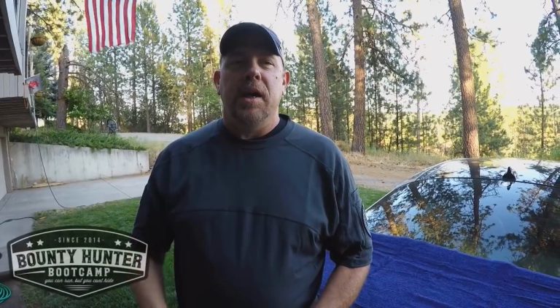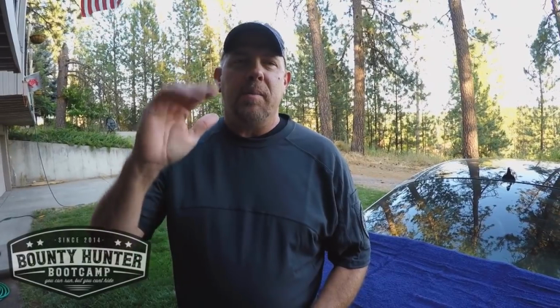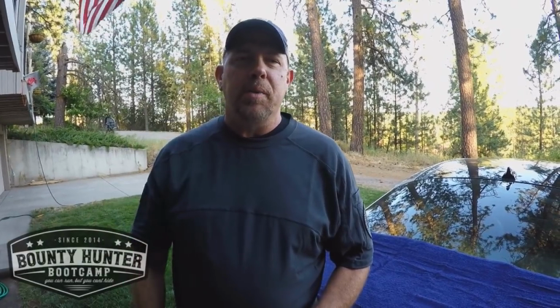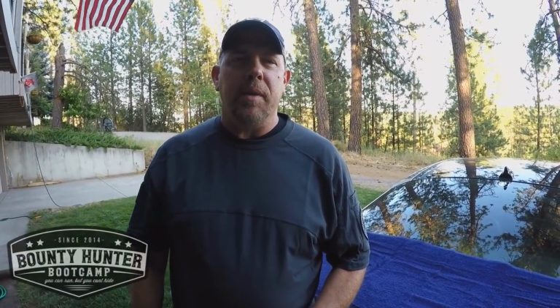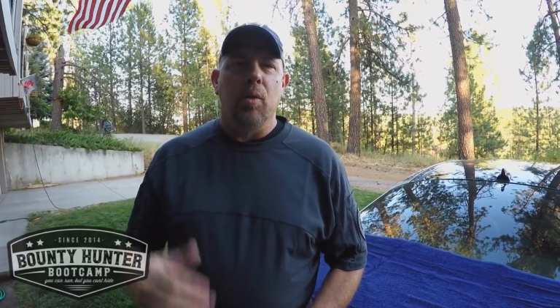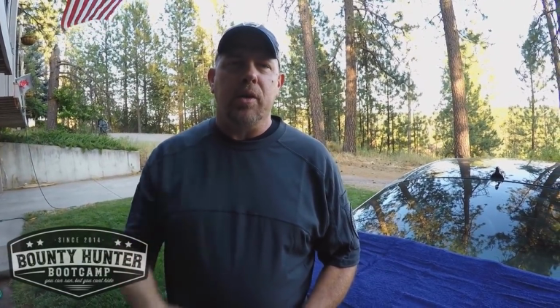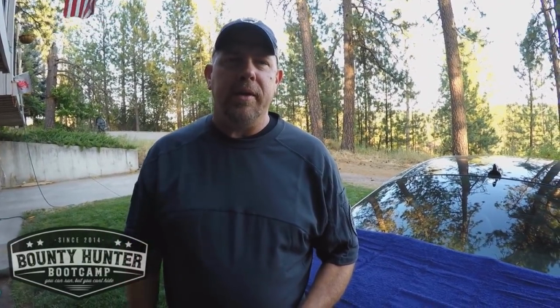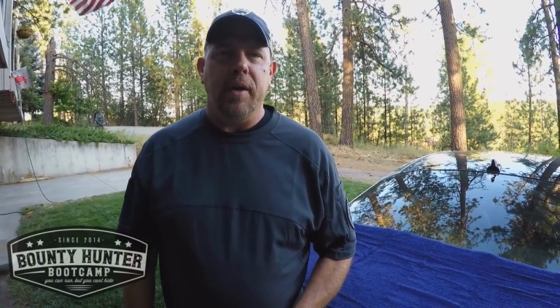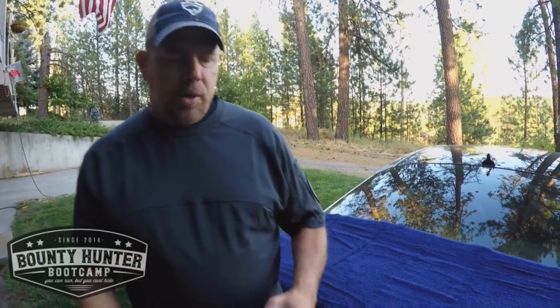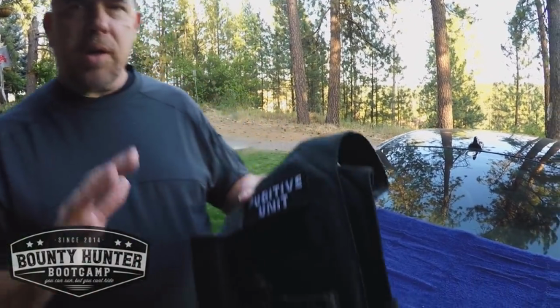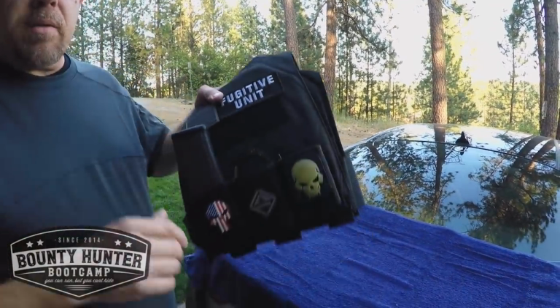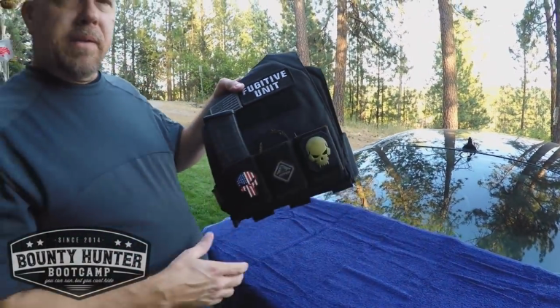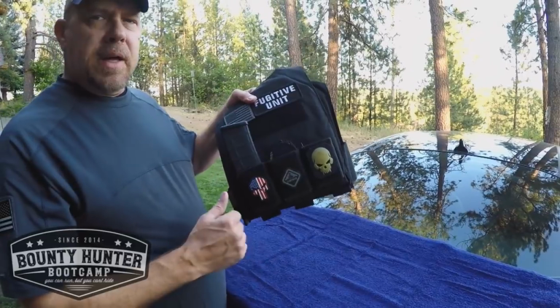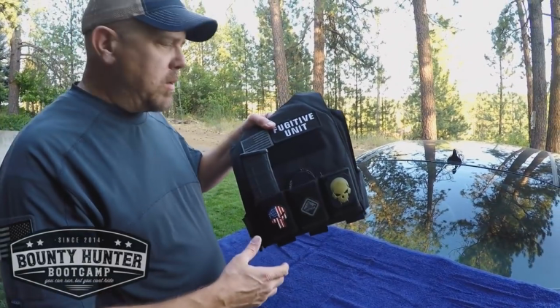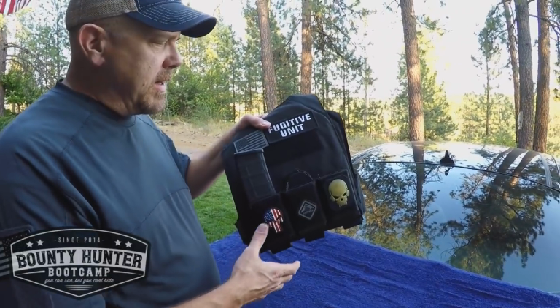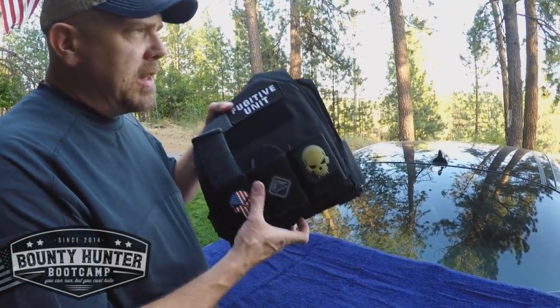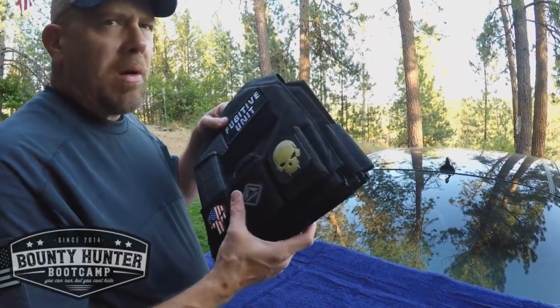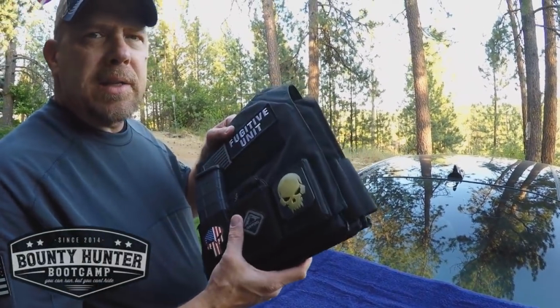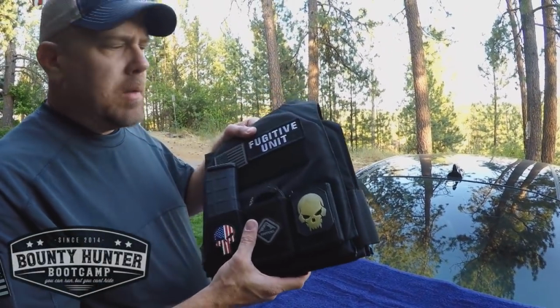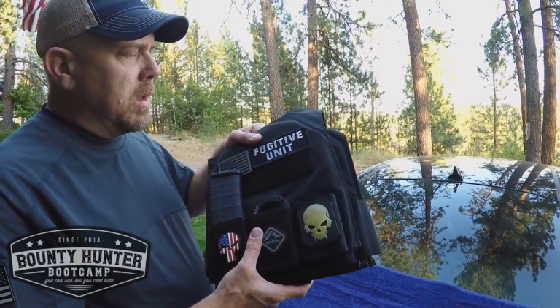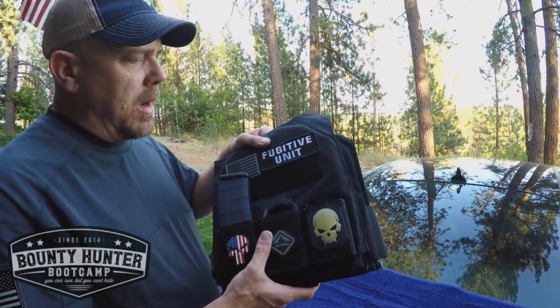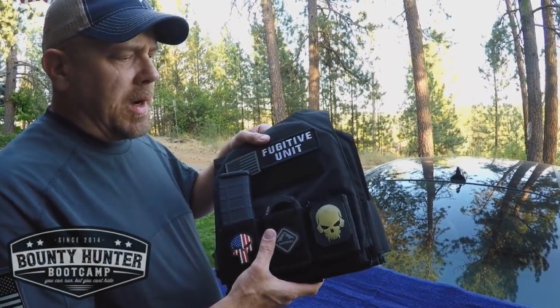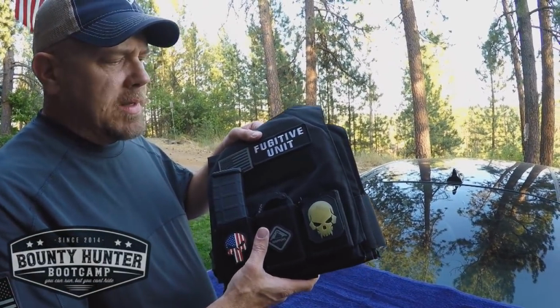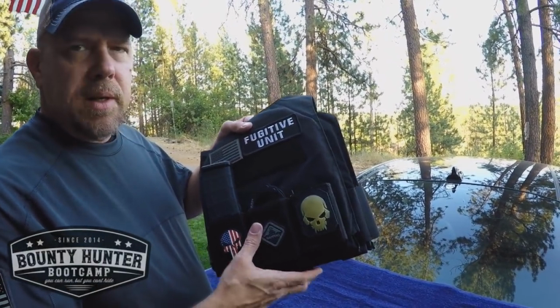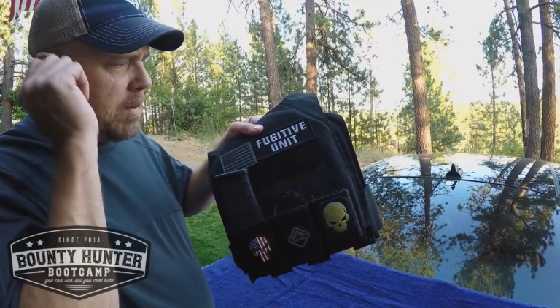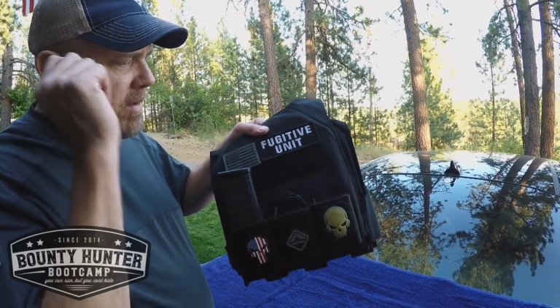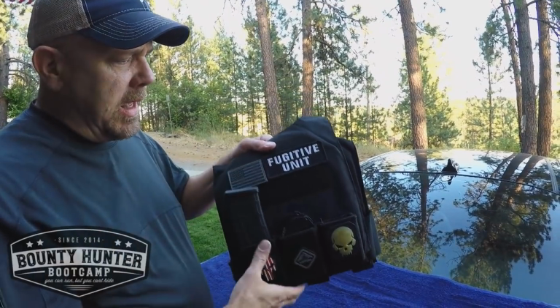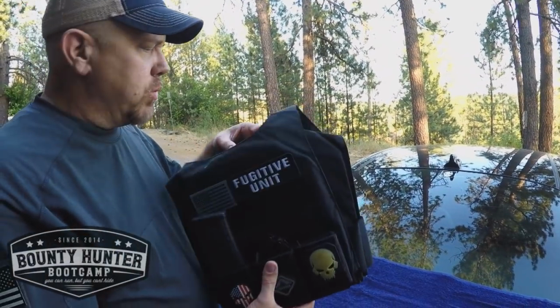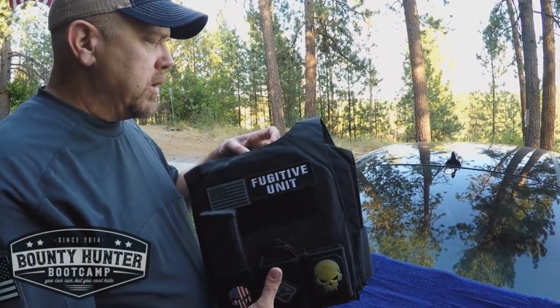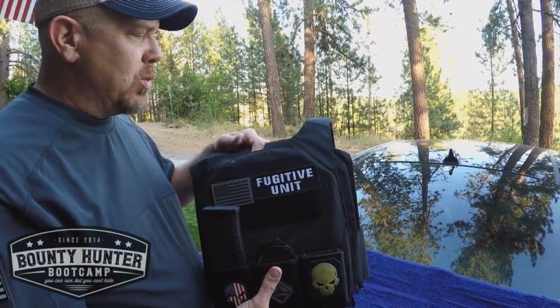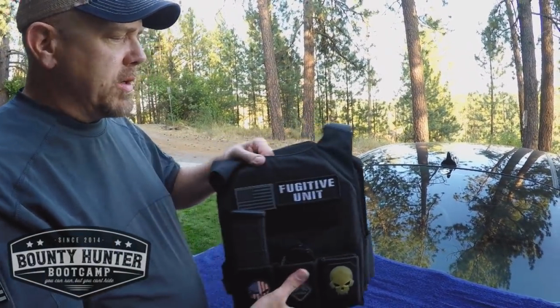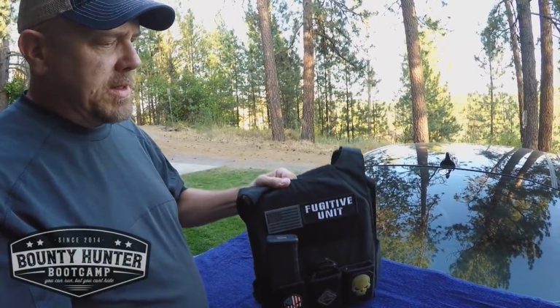Hey Scott, Bounty Hunter Boot Camp here with another quick gear video. So we talked about our big vests that we like to wear every day. These are our light, concealable undercover vests that we have. And we are using these Warrior Assault Systems.